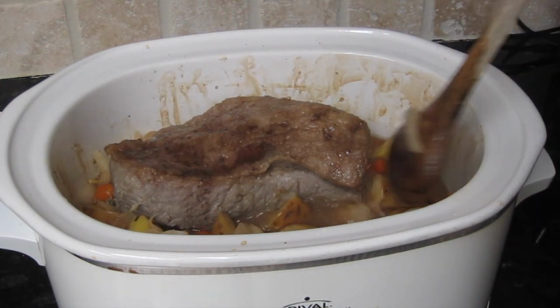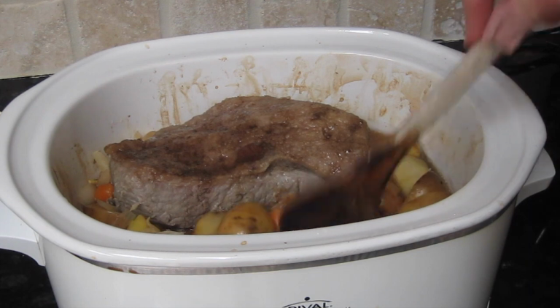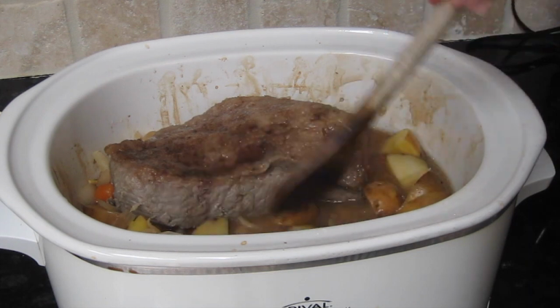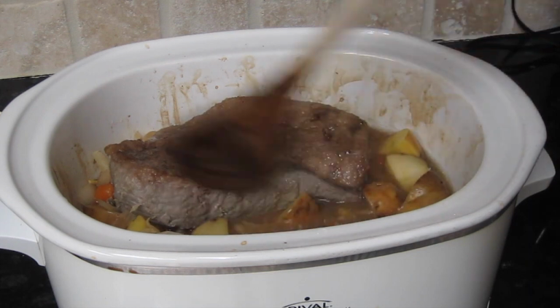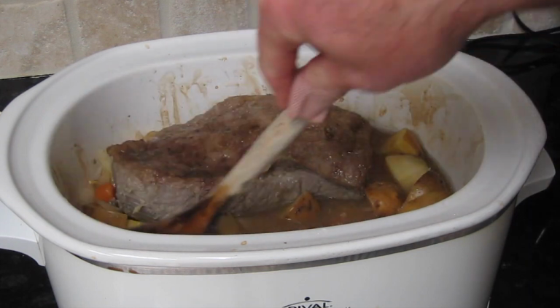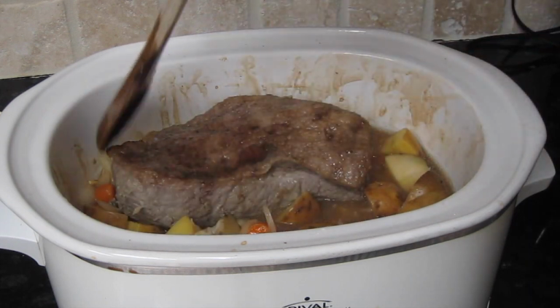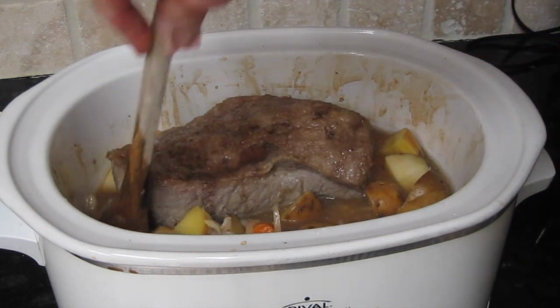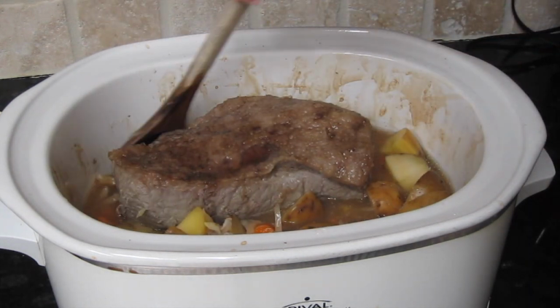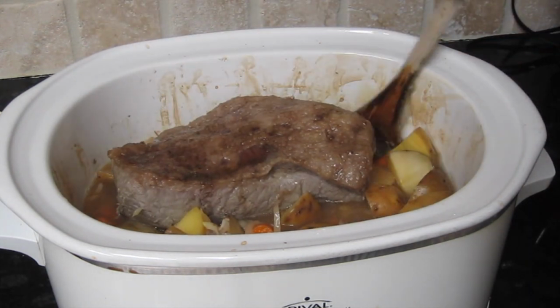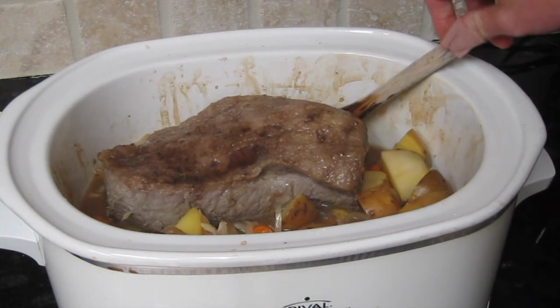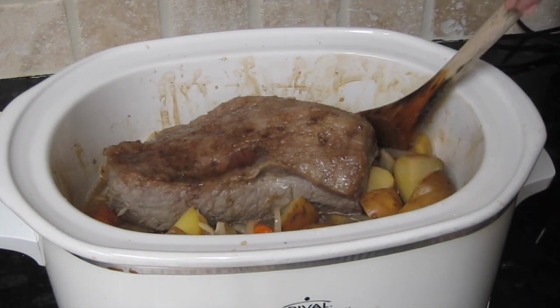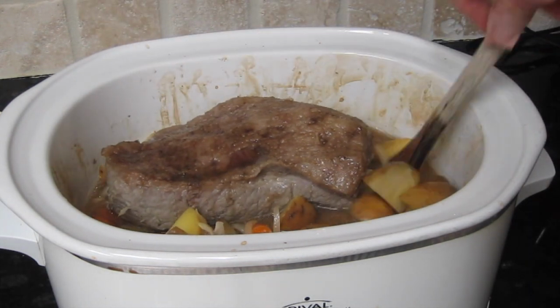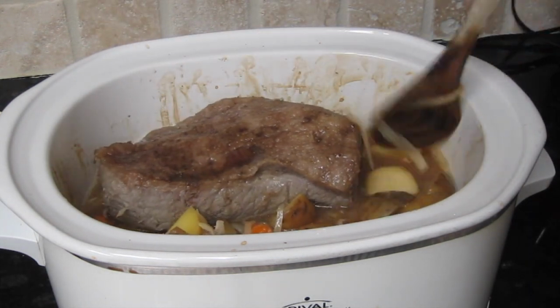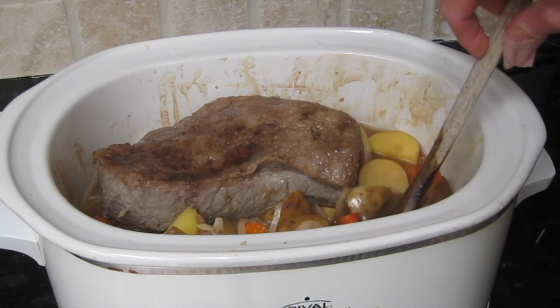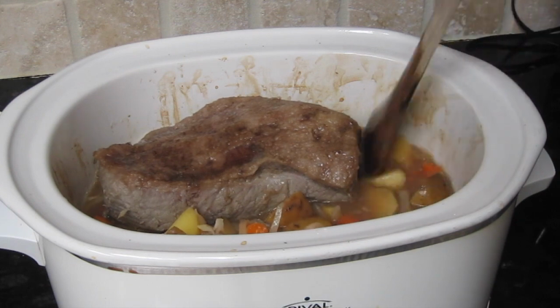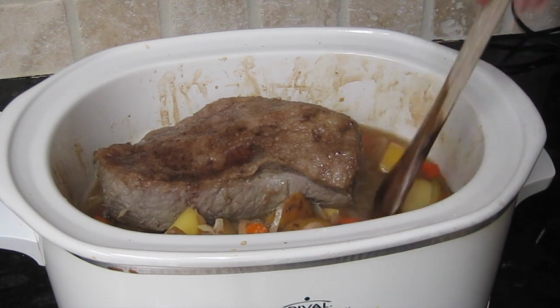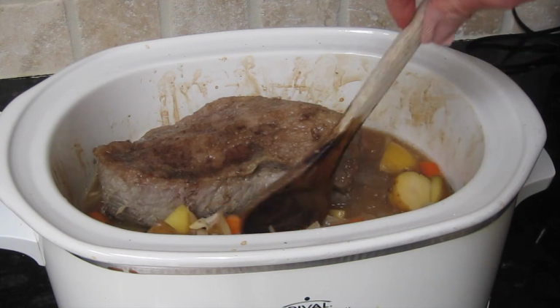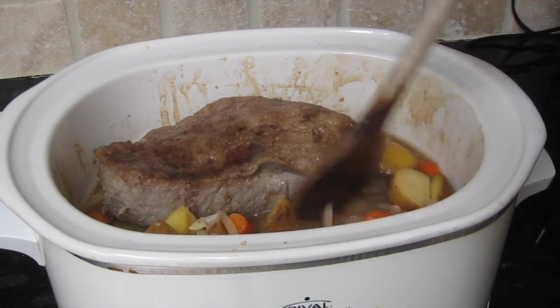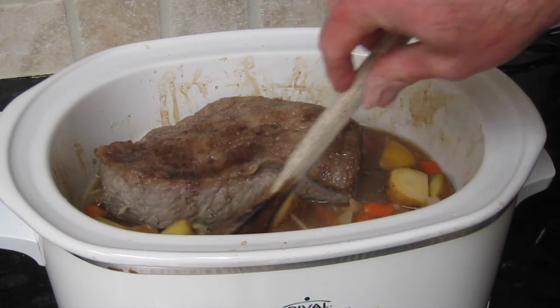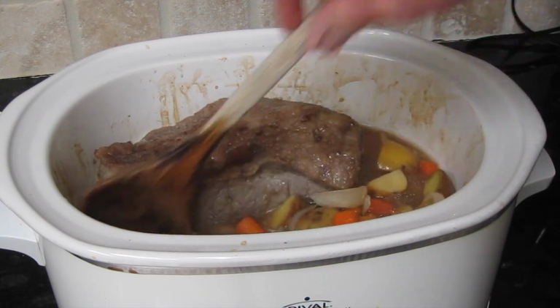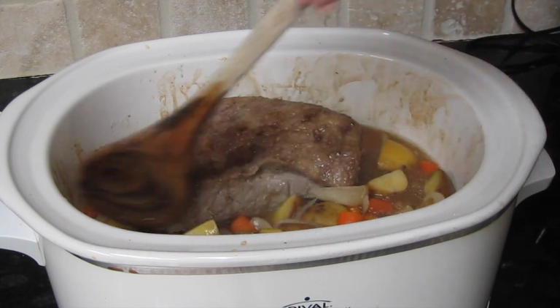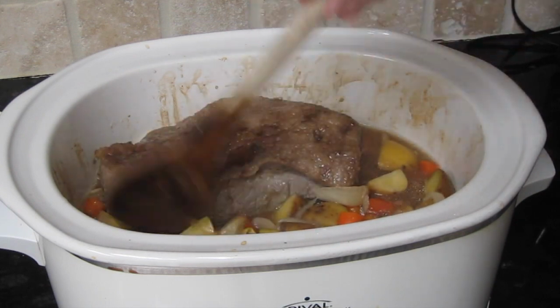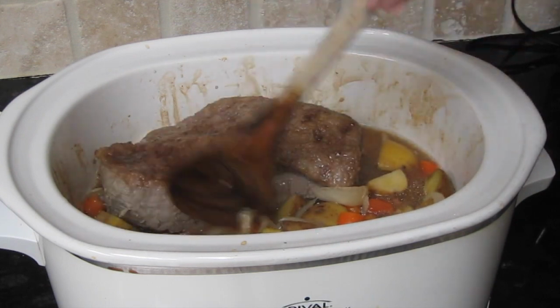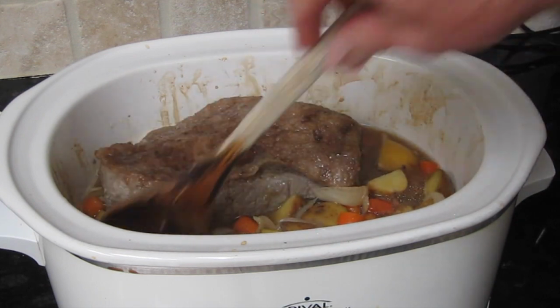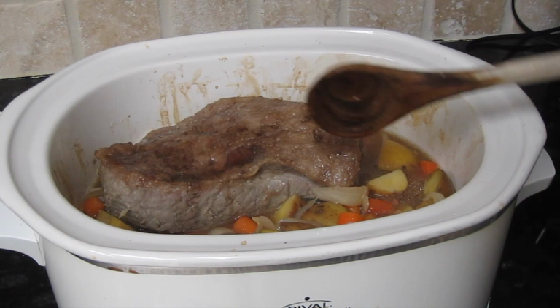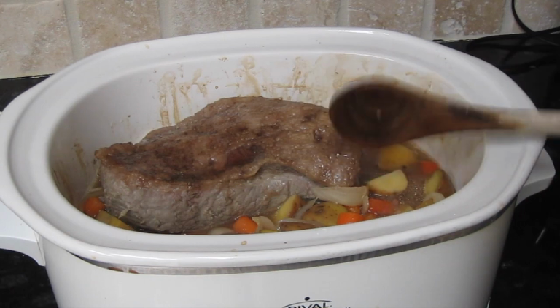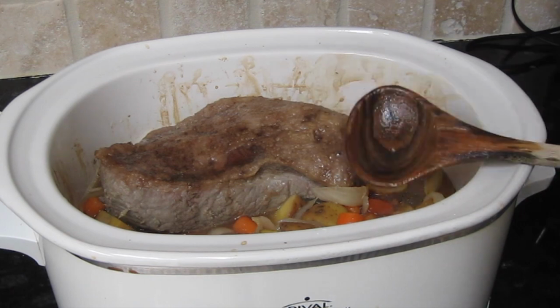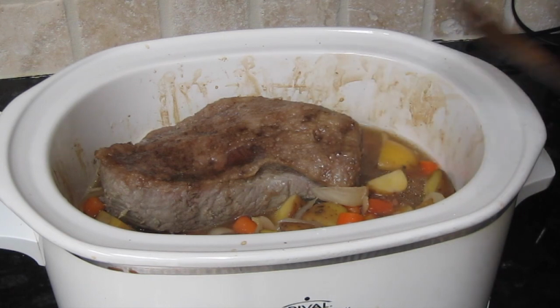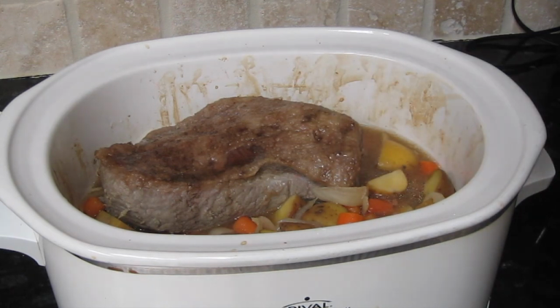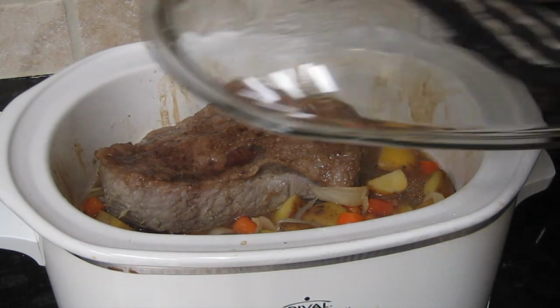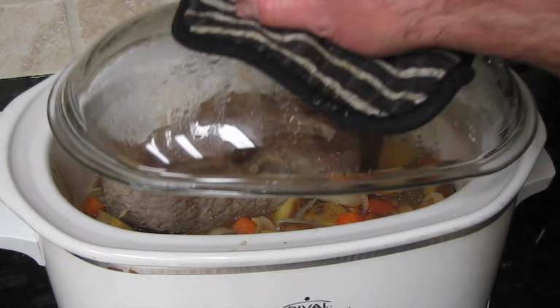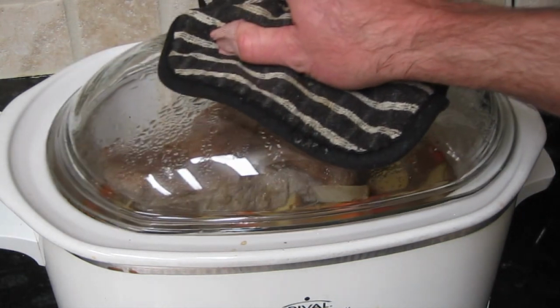Corned beef and cabbage is not an Irish tradition — it's an American tradition on St. Patrick's Day. But drinking Jameson and Guinness? That's universal.